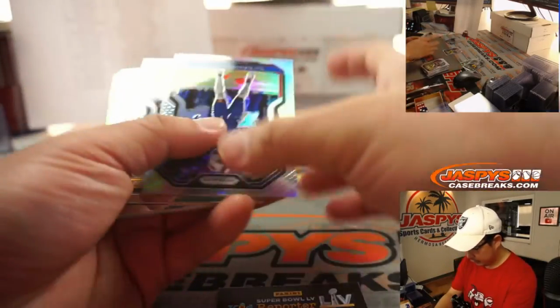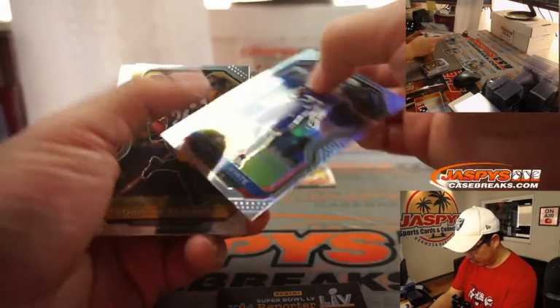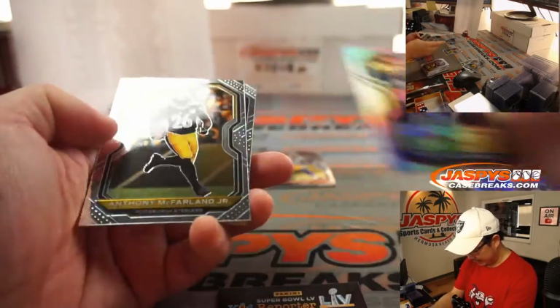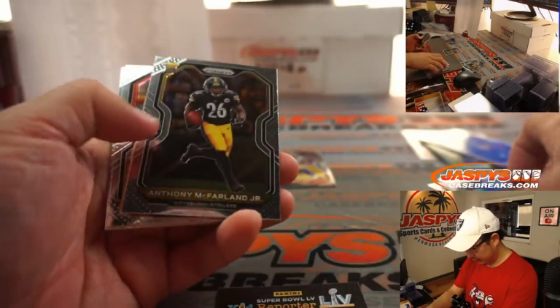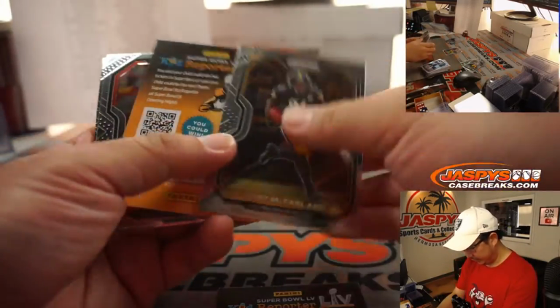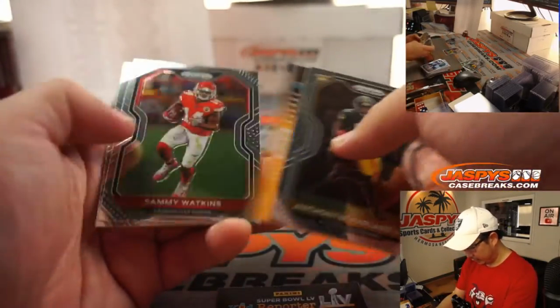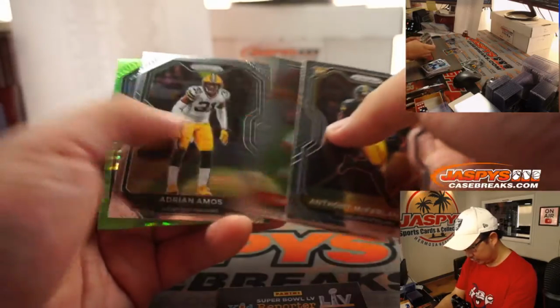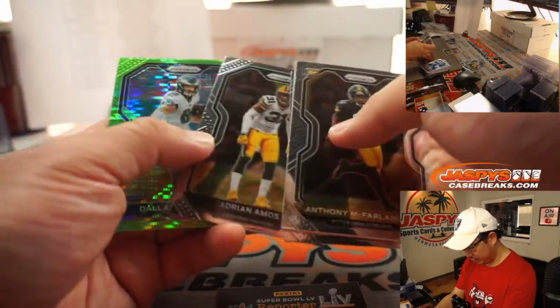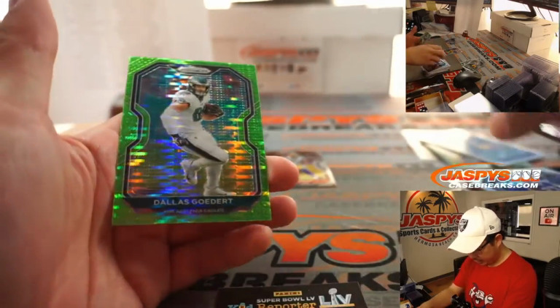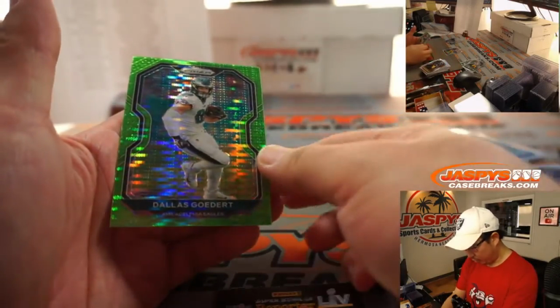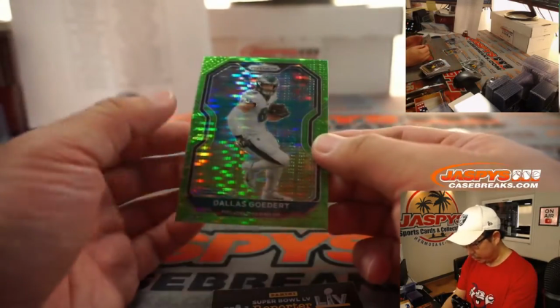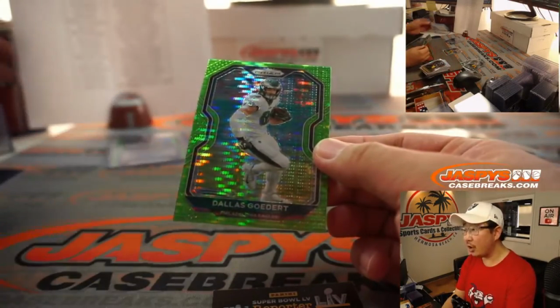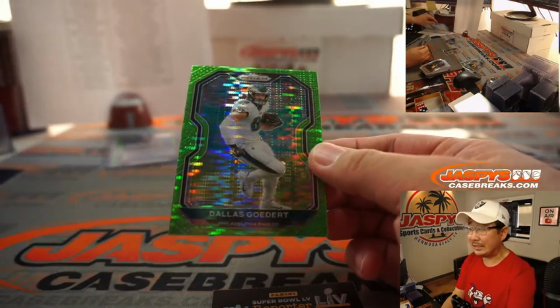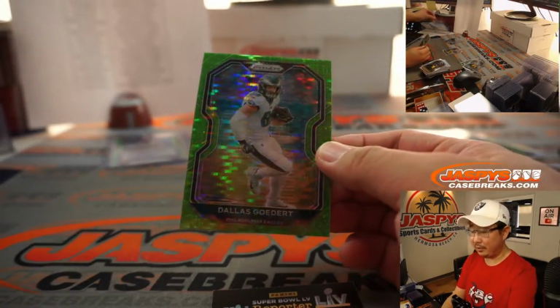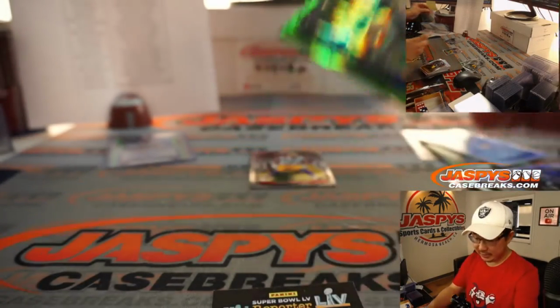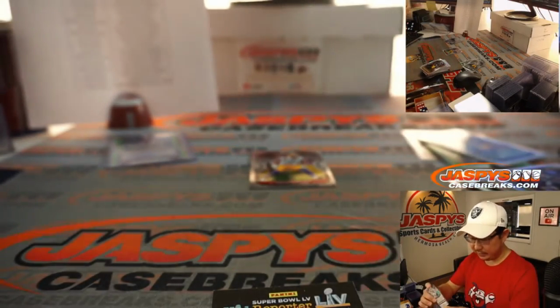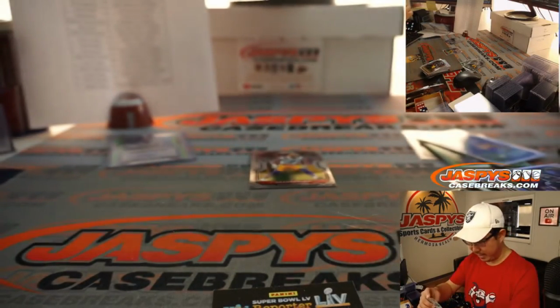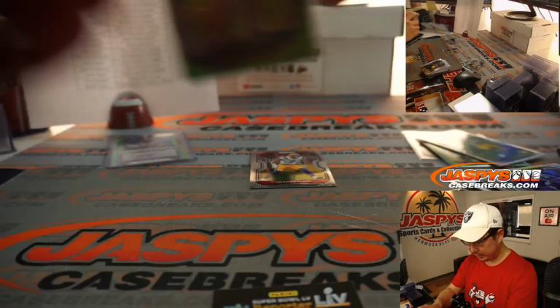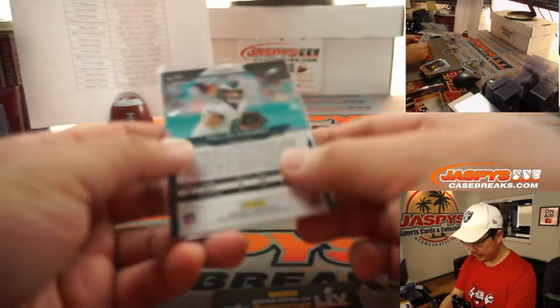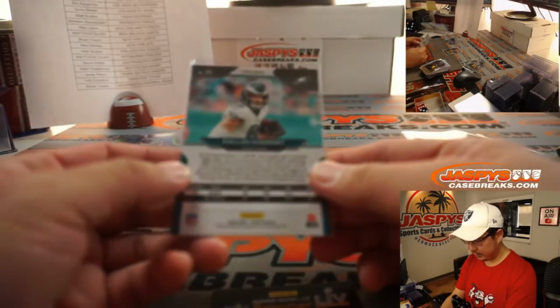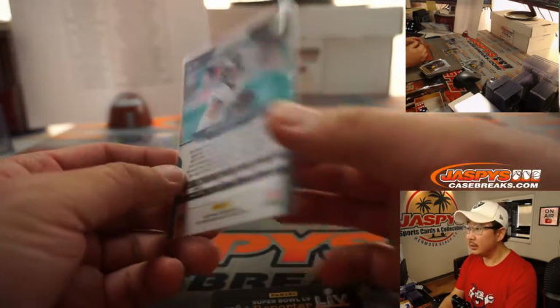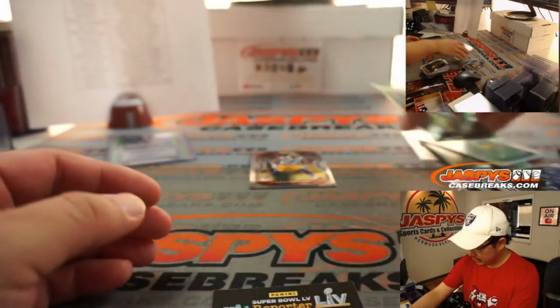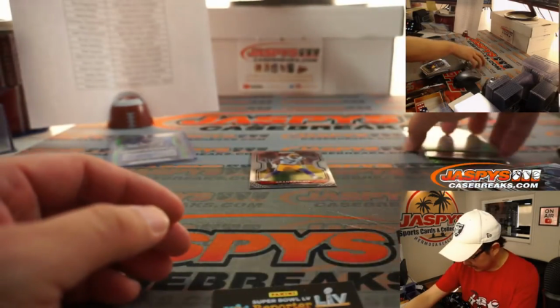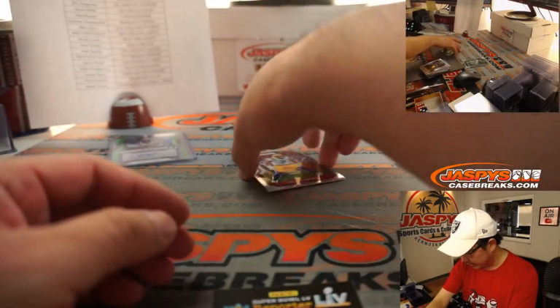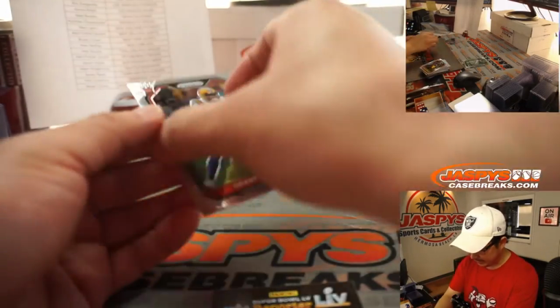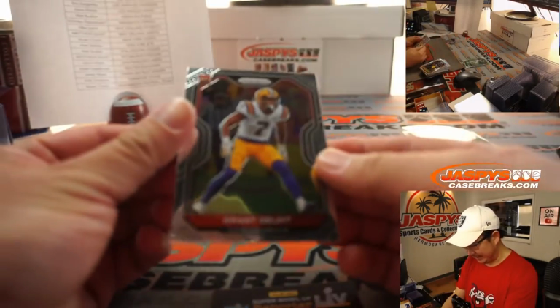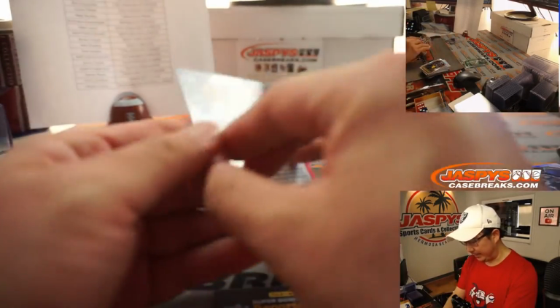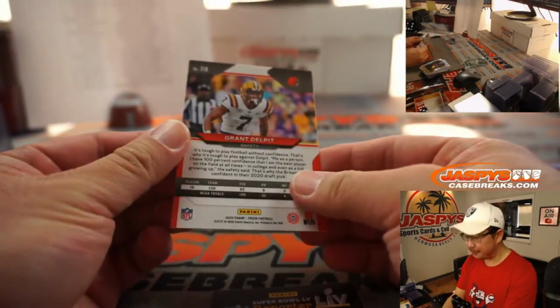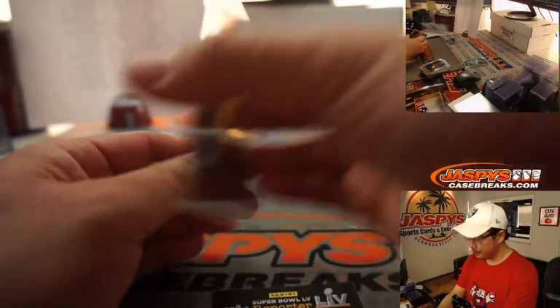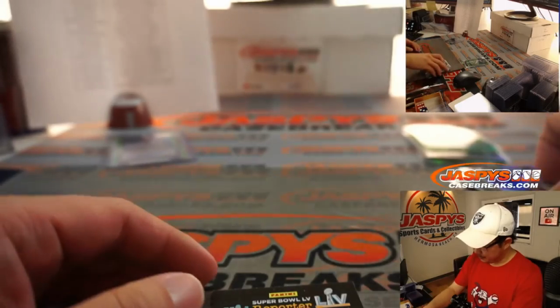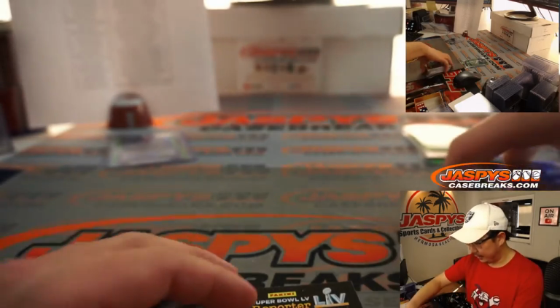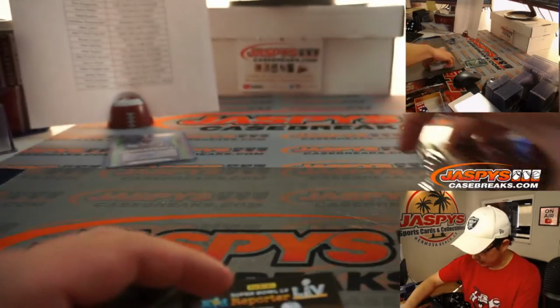That's going to be for Matthew G. with the Panthers. That's A.J. Dillon. Tredavious White — silver. Anthony McFarlane Jr. More green pulsar. Dallas Goddard for the Eagles — going to Matt Buckler. And the last one here is Grant Delpit.